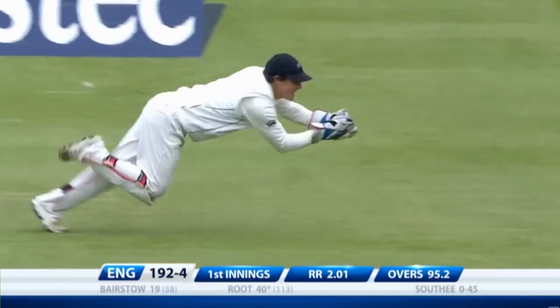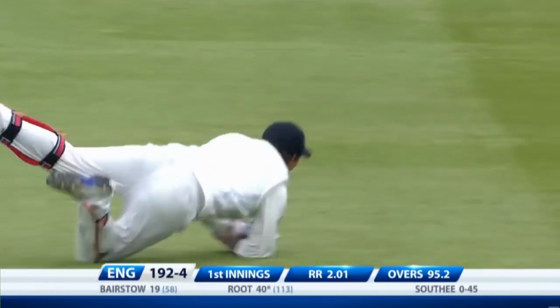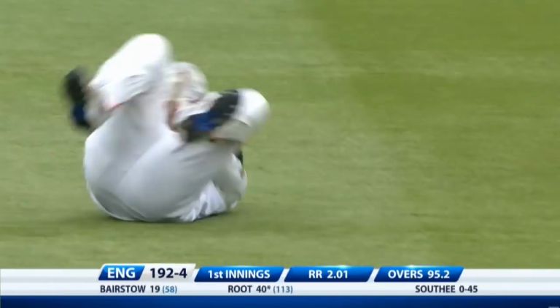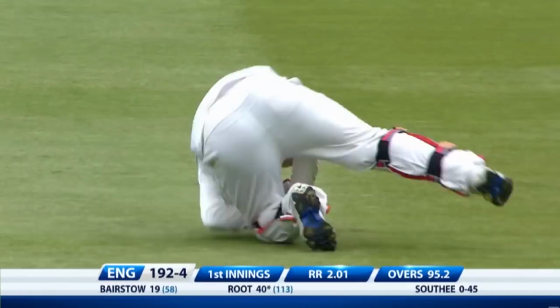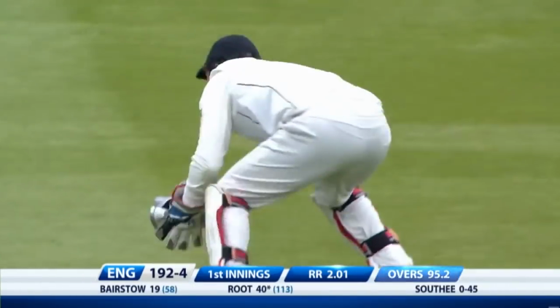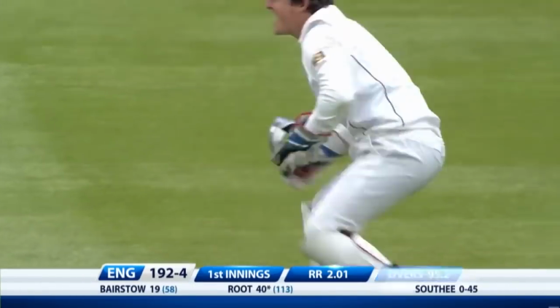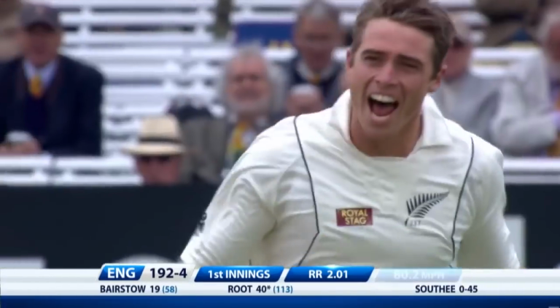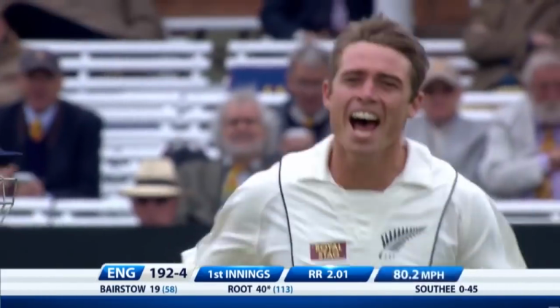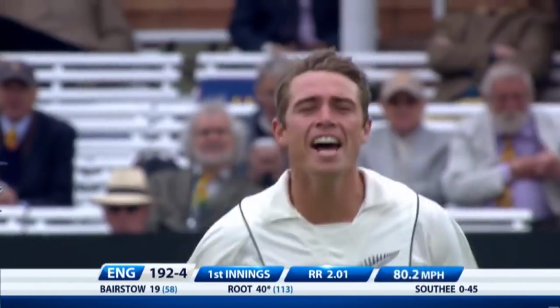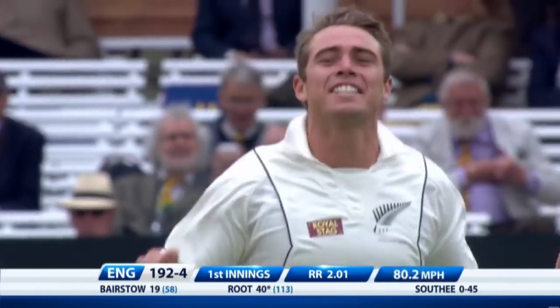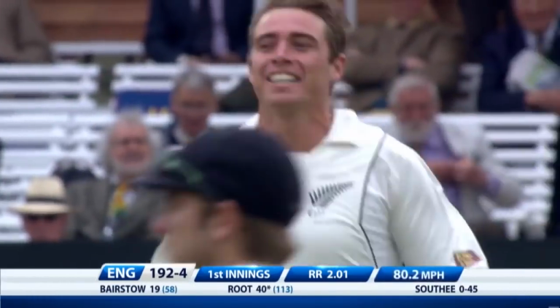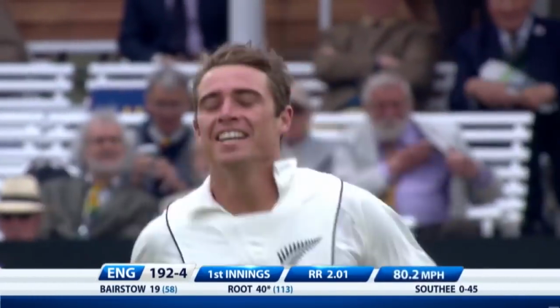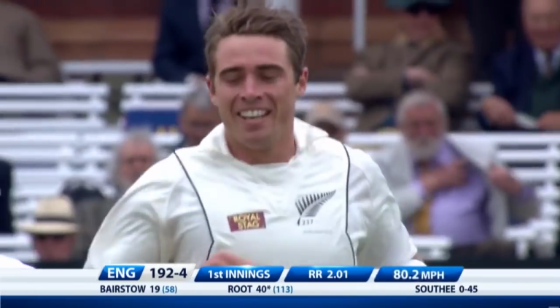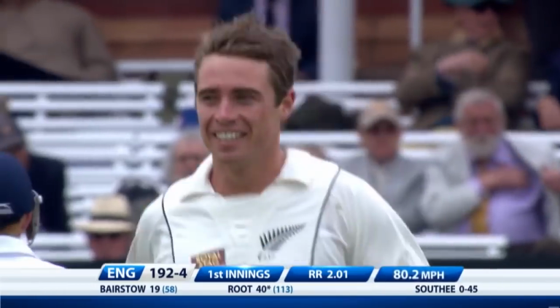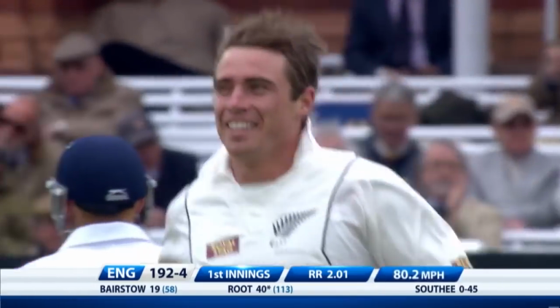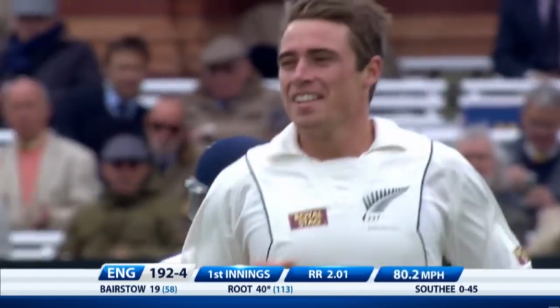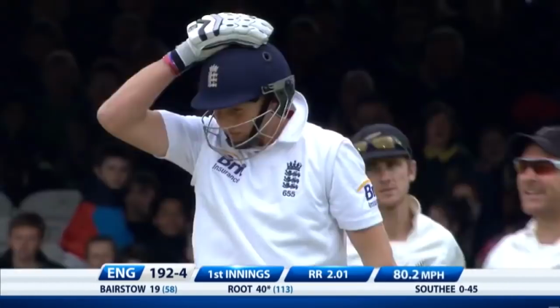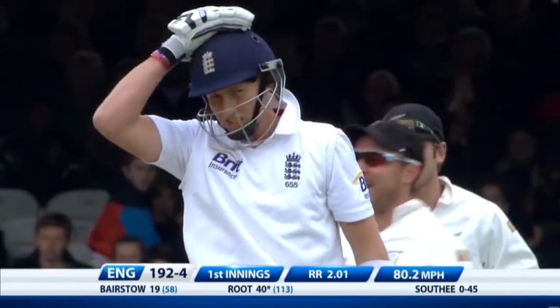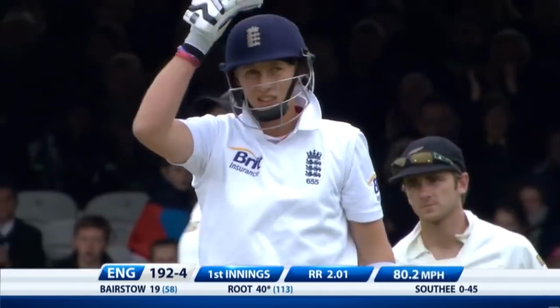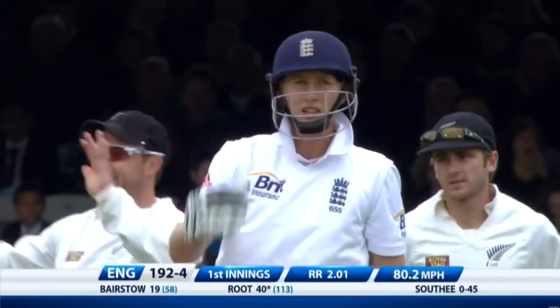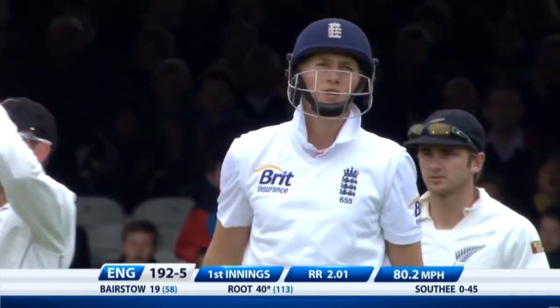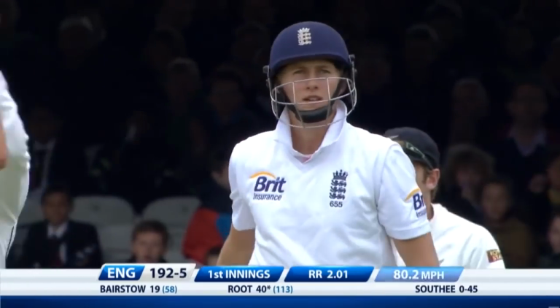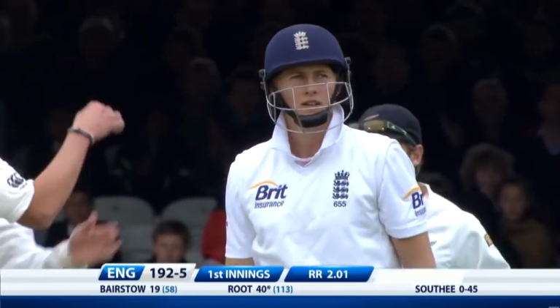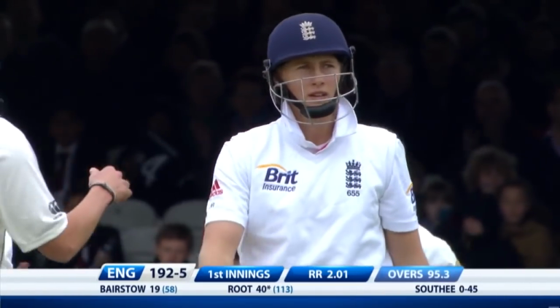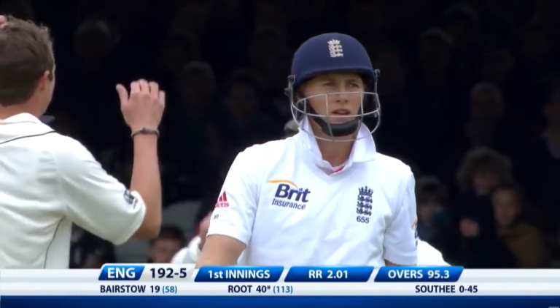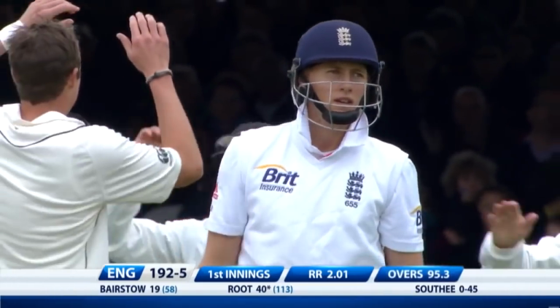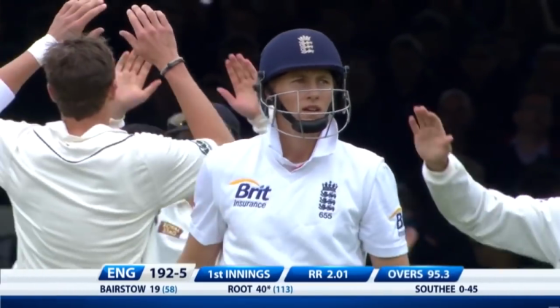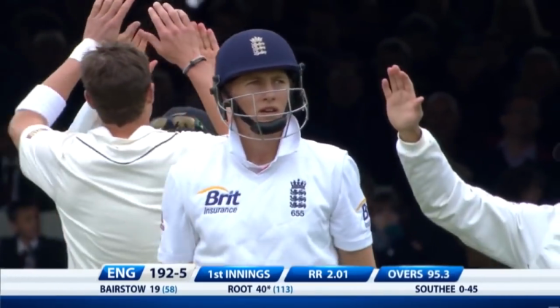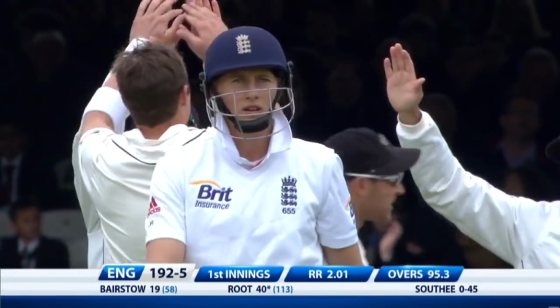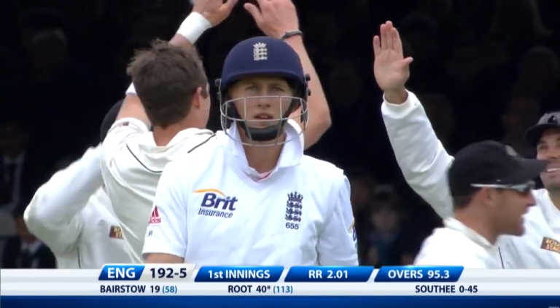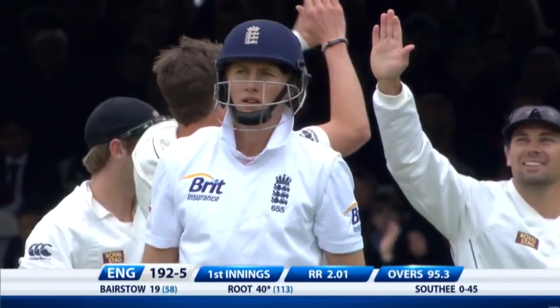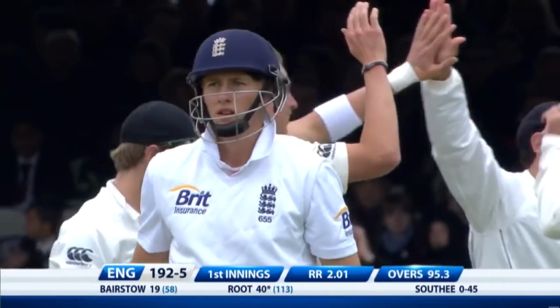Oh, the magic delivery. Is there an inside edge? Yes. What a death for Root — he can't believe it. A strangle down the leg side.